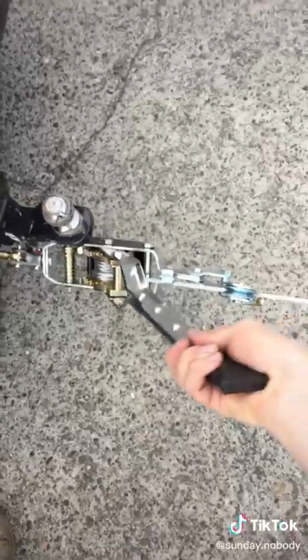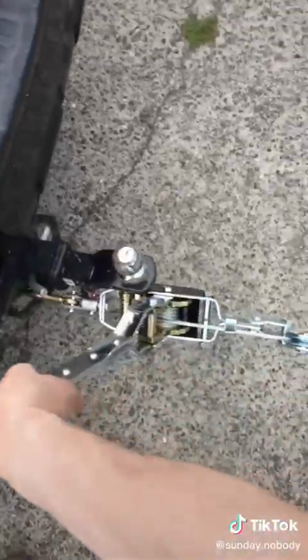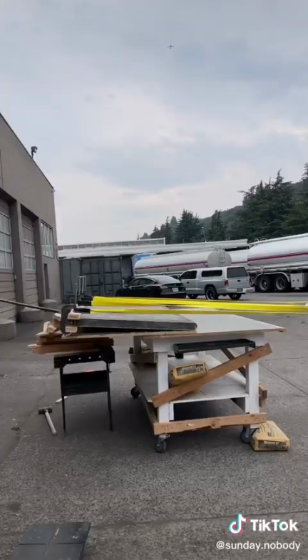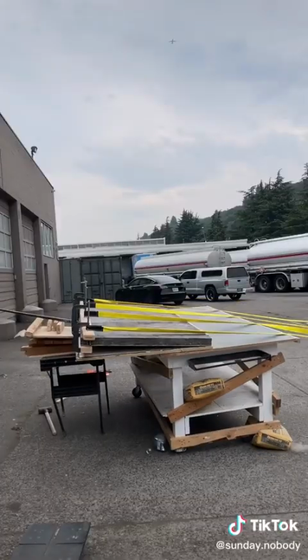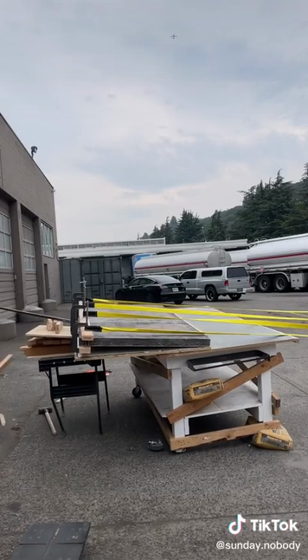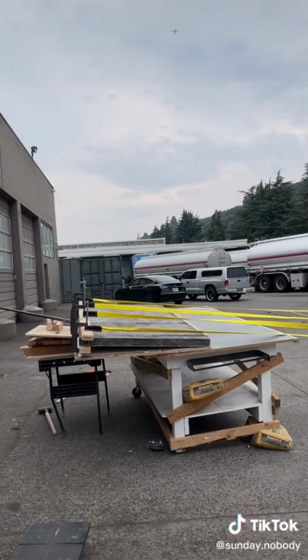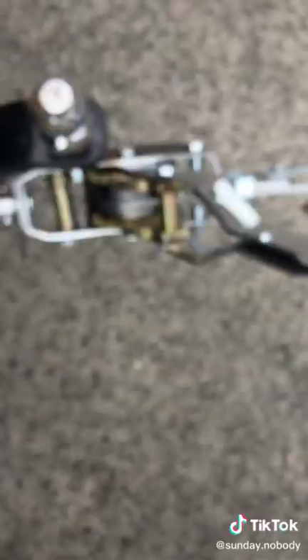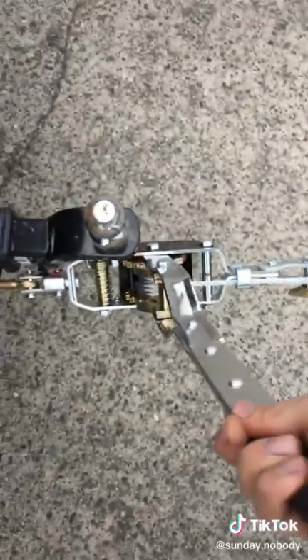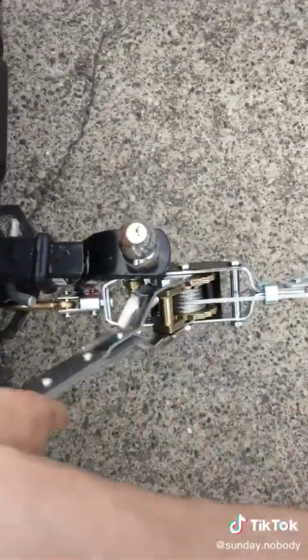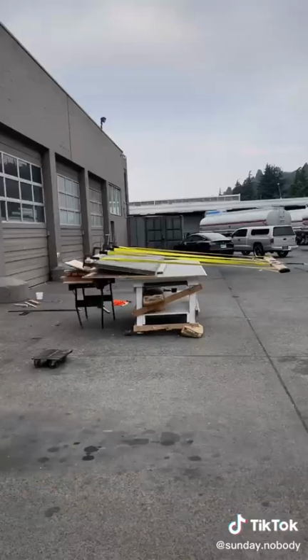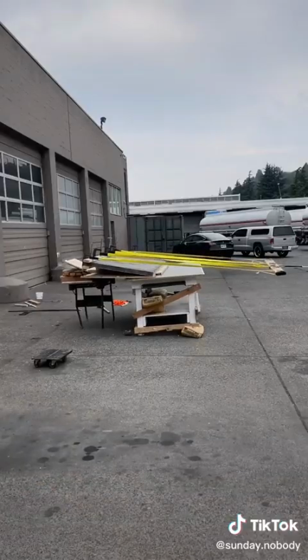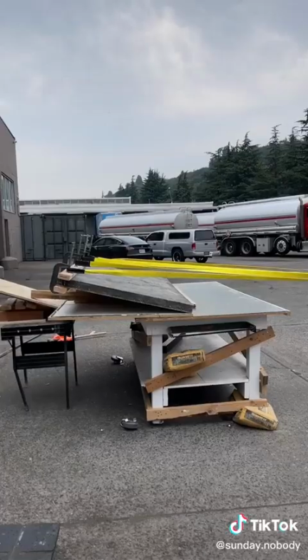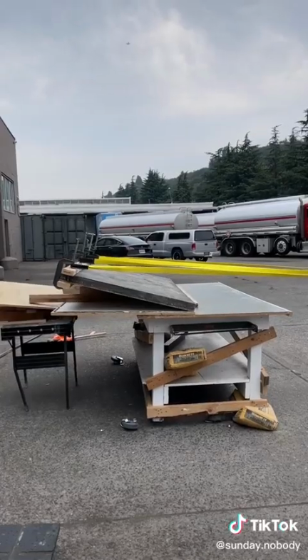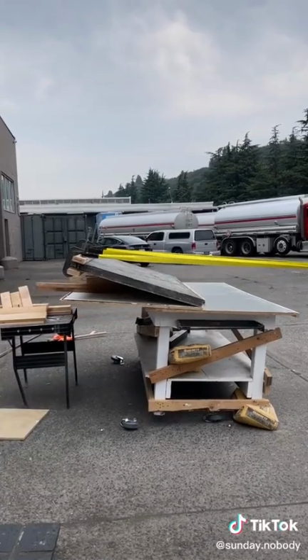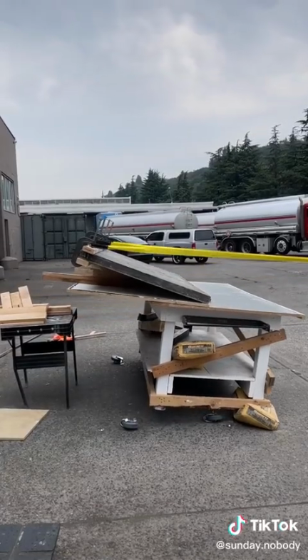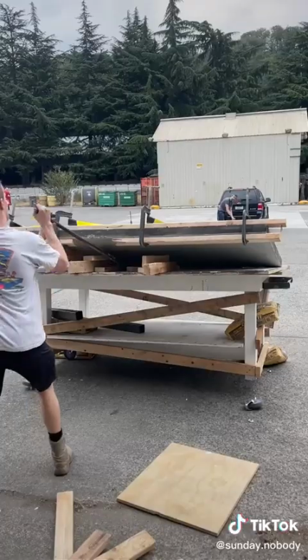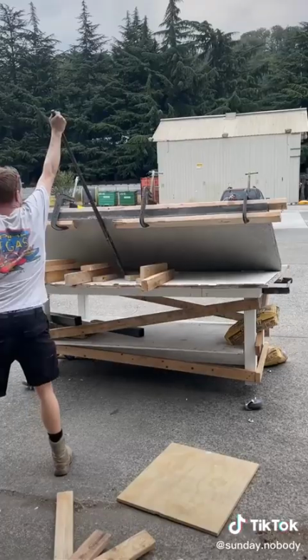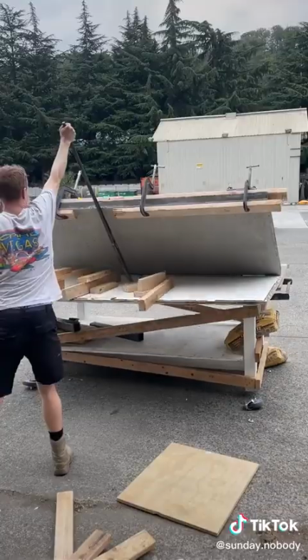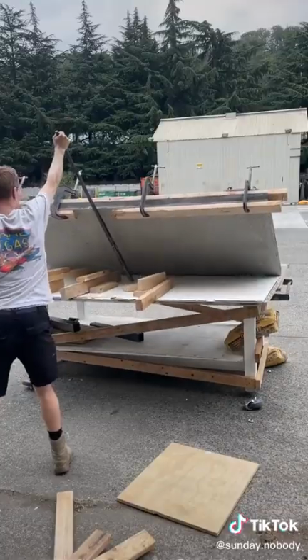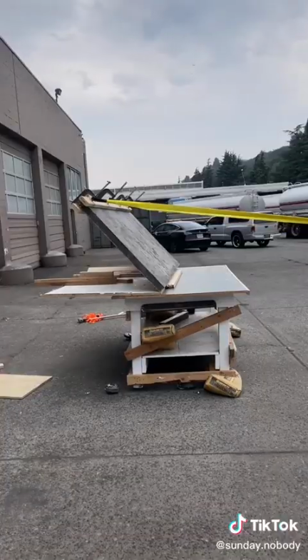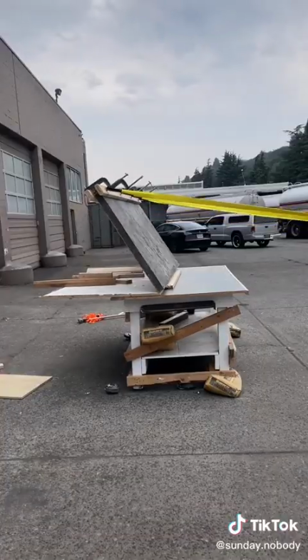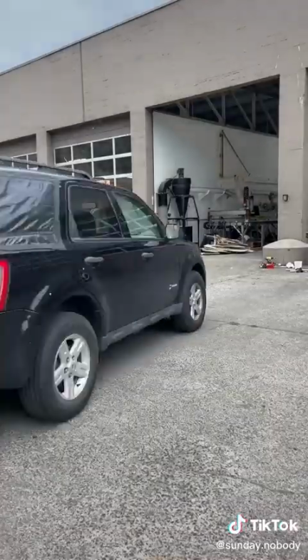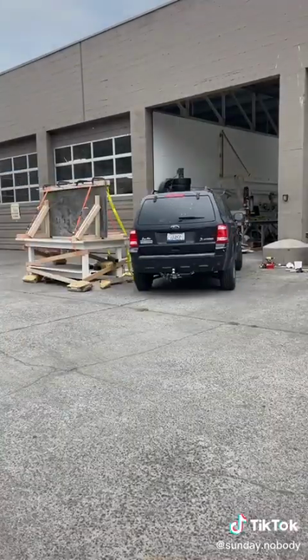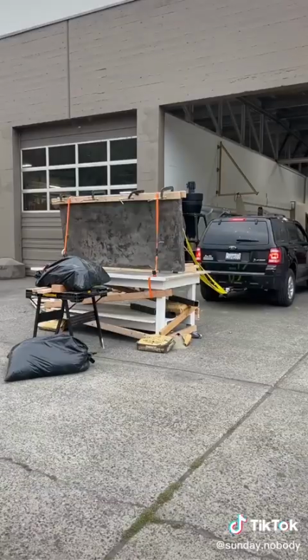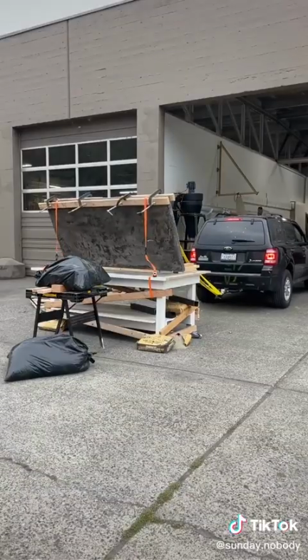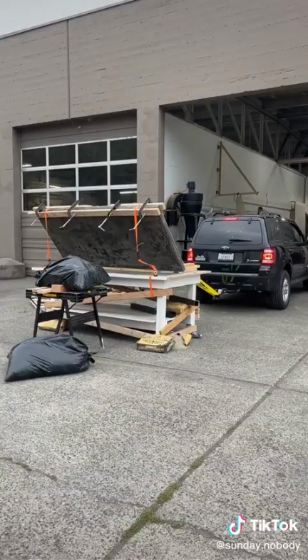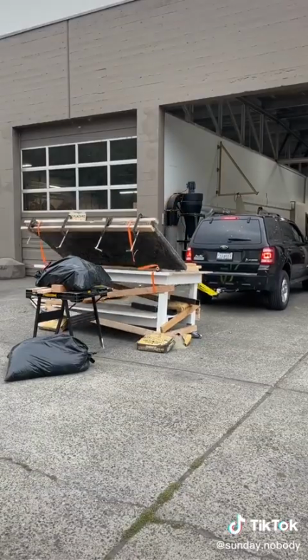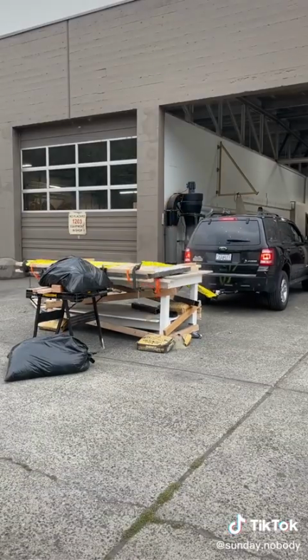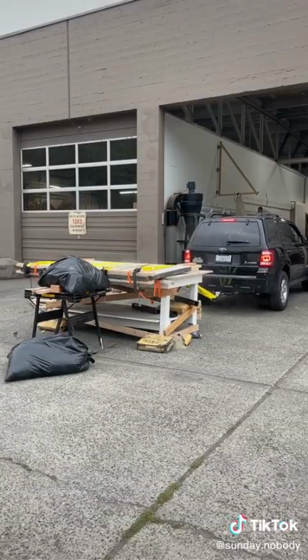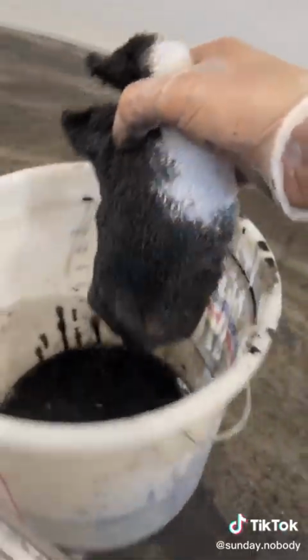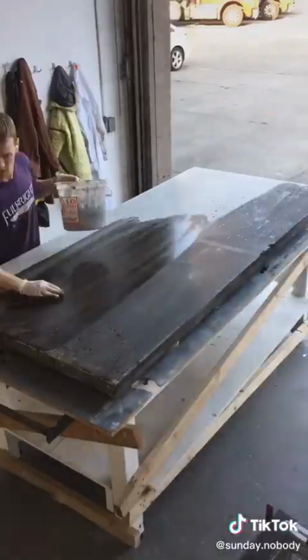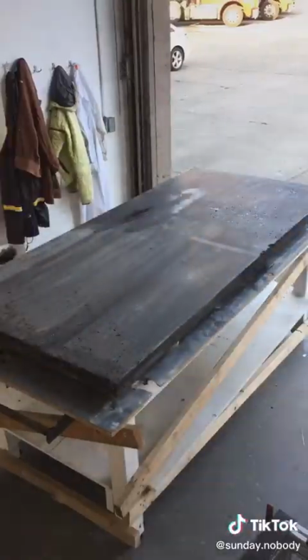I came up with what I thought was a good idea, which was attaching a ratchet to my car, but it ended up just breaking the table and then started flipping the table over. Eventually with the pry bar I was able to get it upright, then gently lowered it down and was able to dye the top part.